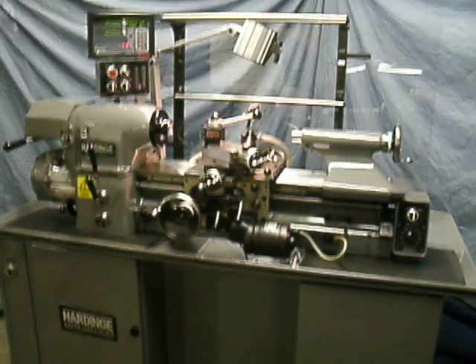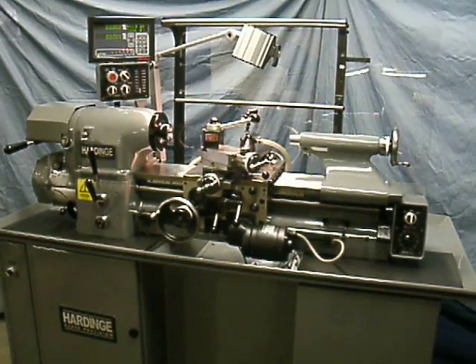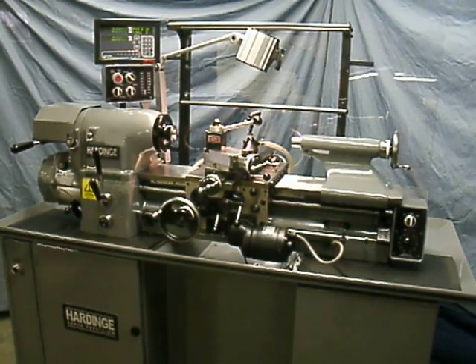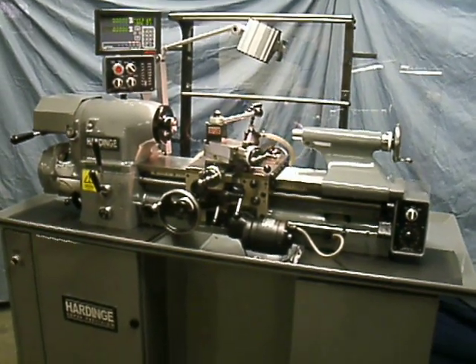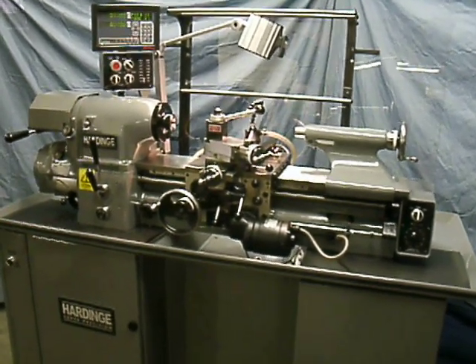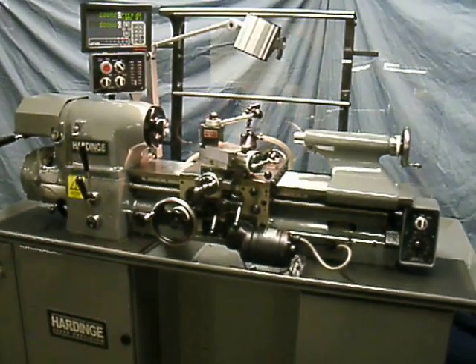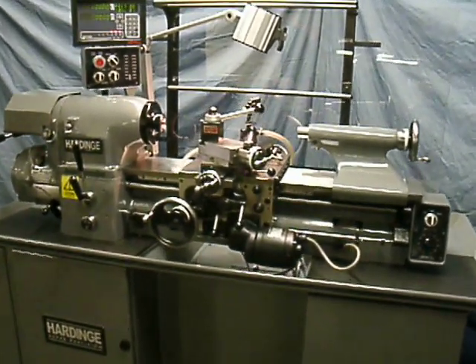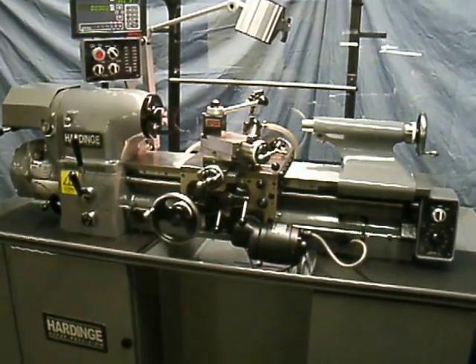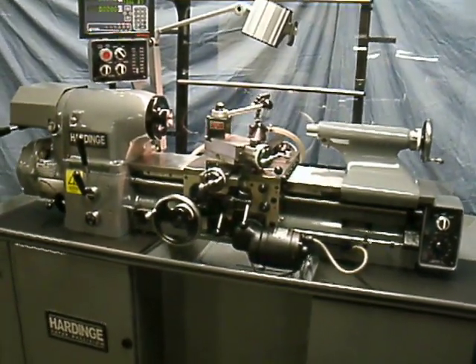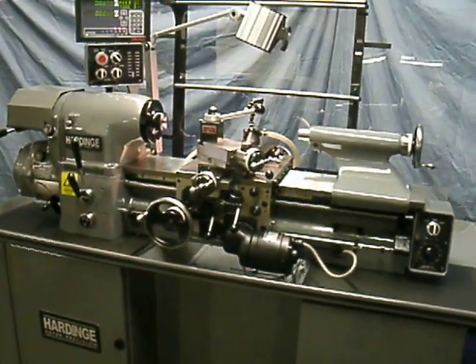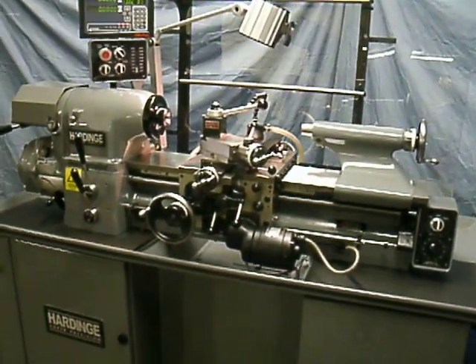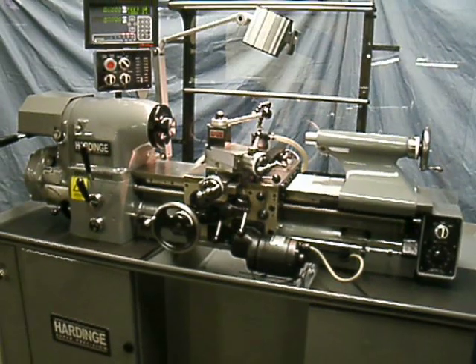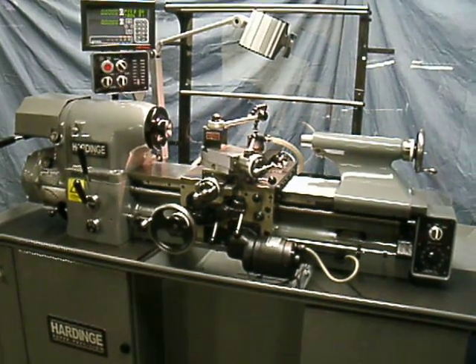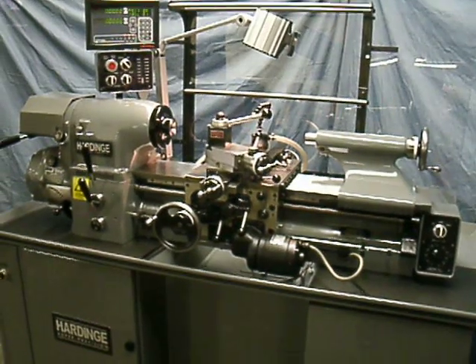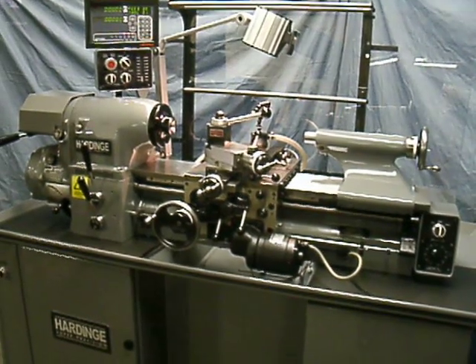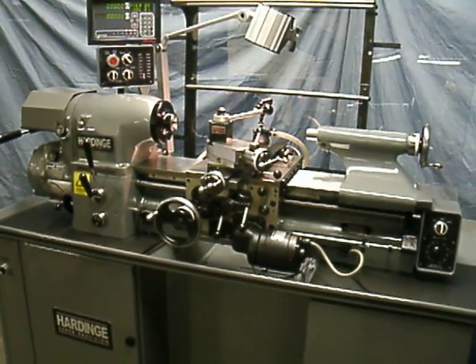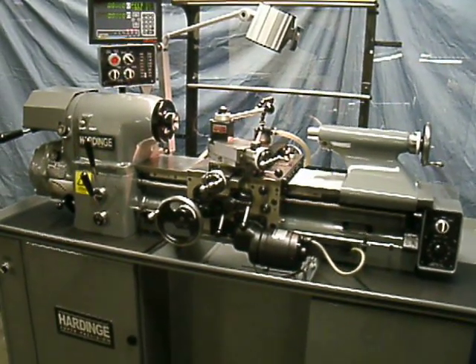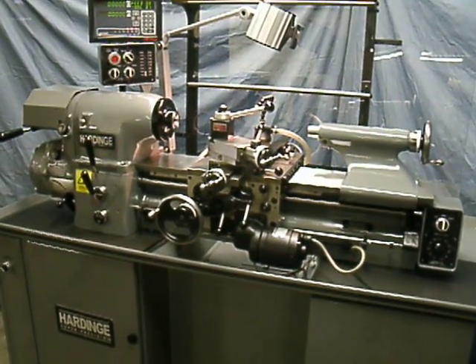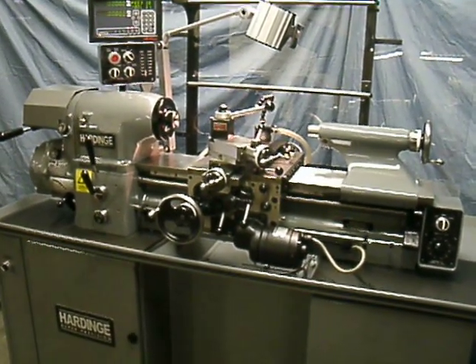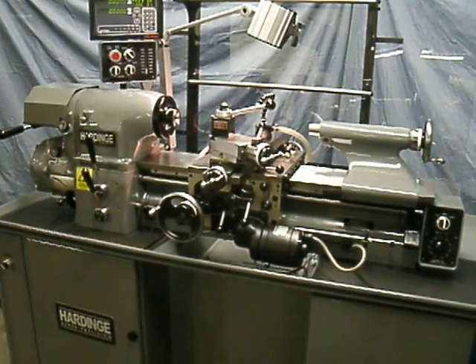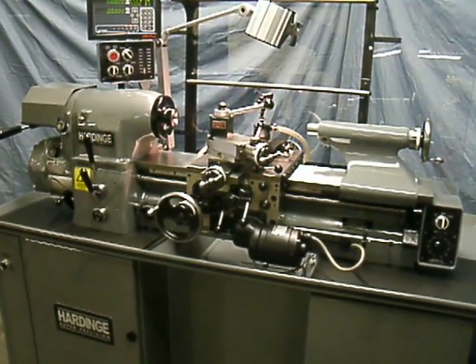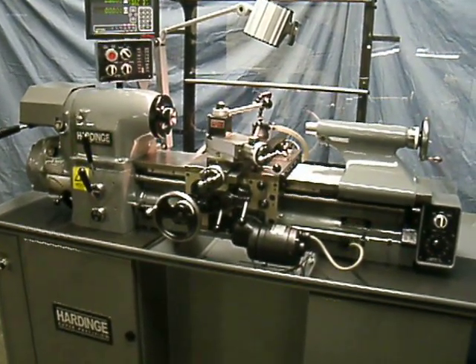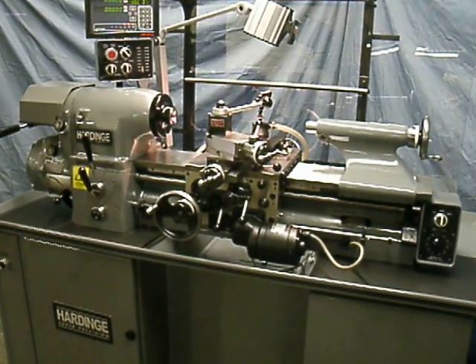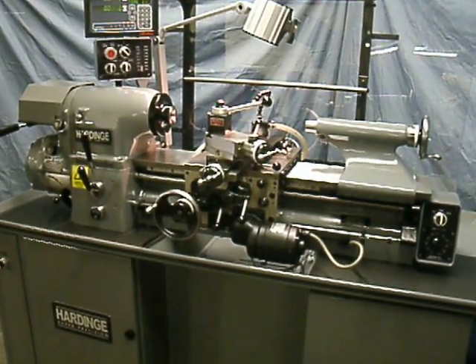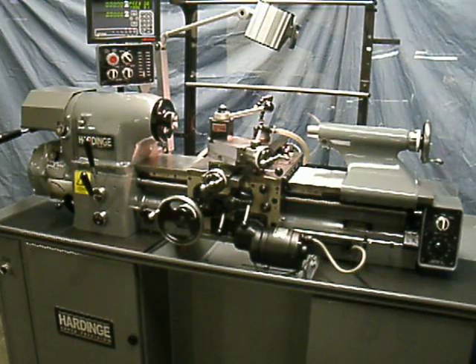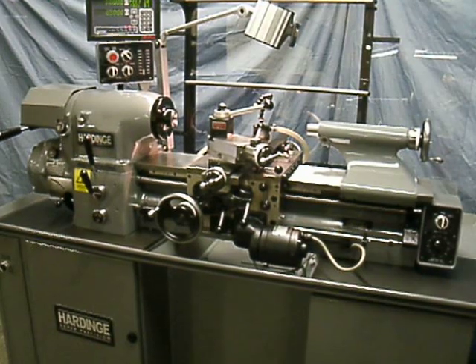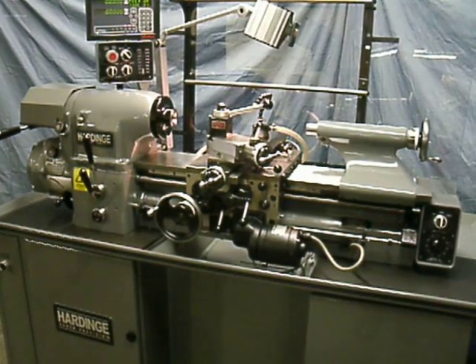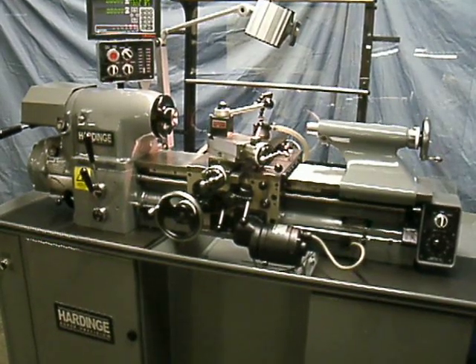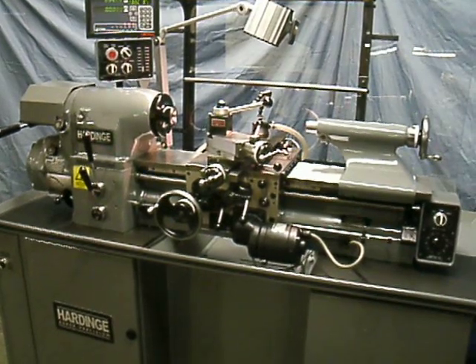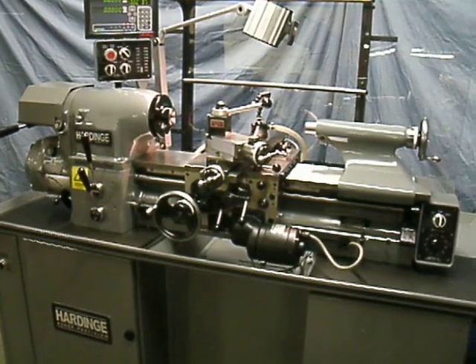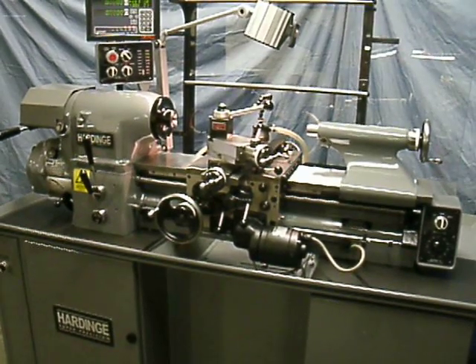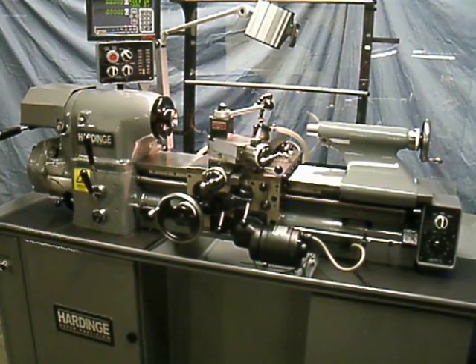Here's a picture of a Hardinge HLVH toolroom lathe, late 70s, for sale. This has been completely rebuilt by us, Babin Machine. You can see us at babinmachine.com — B-A-B-I-N.